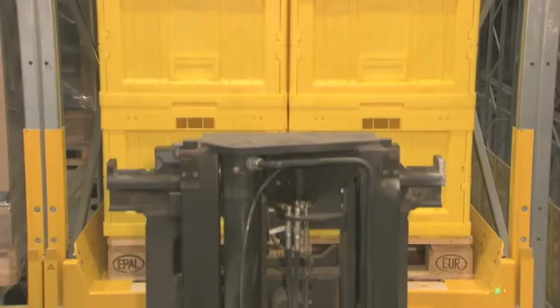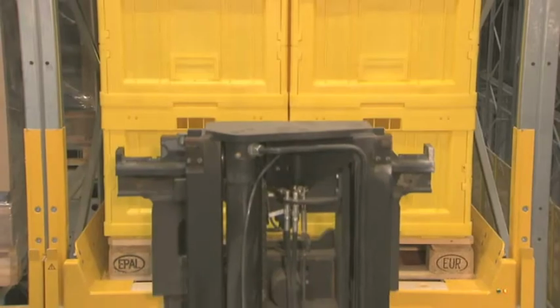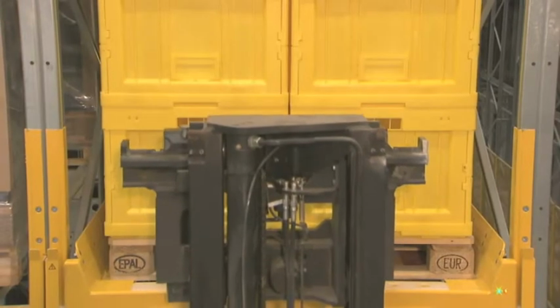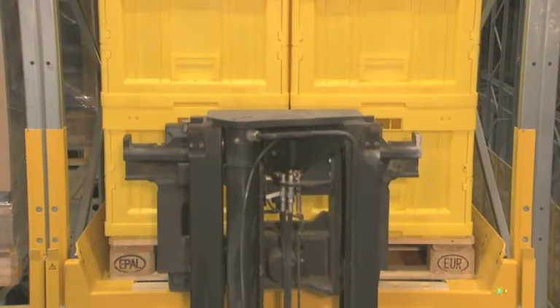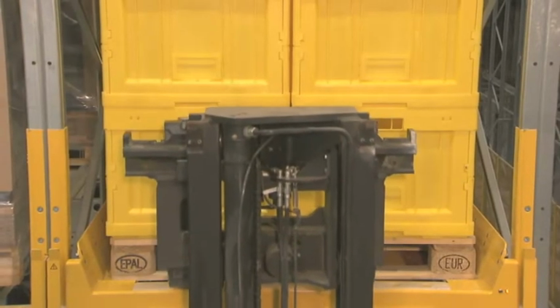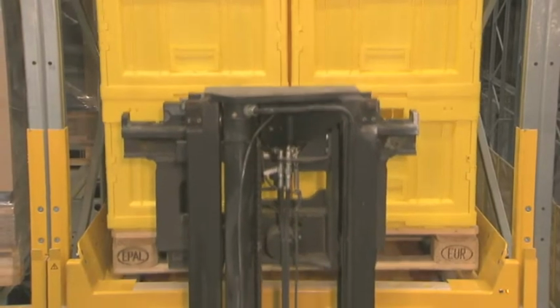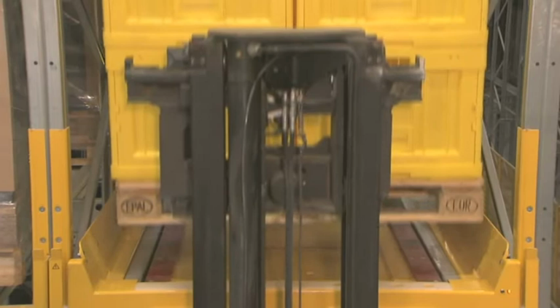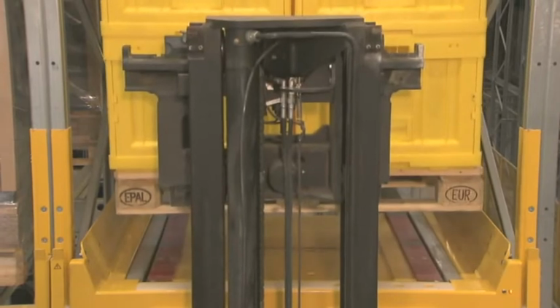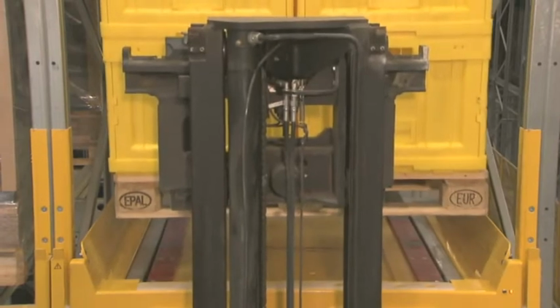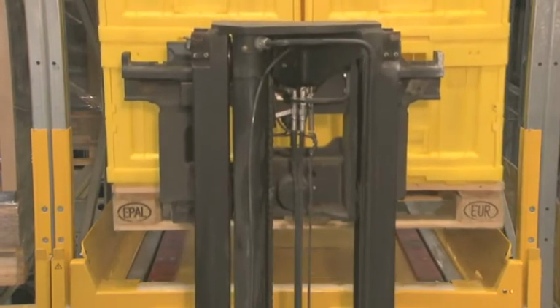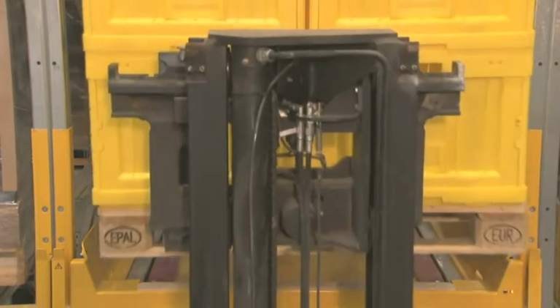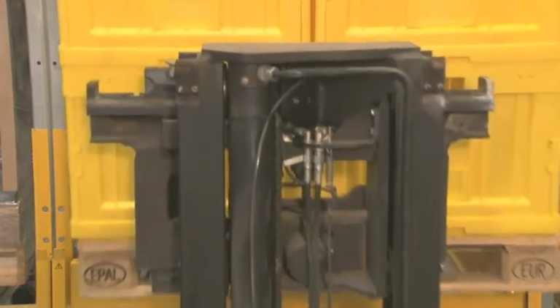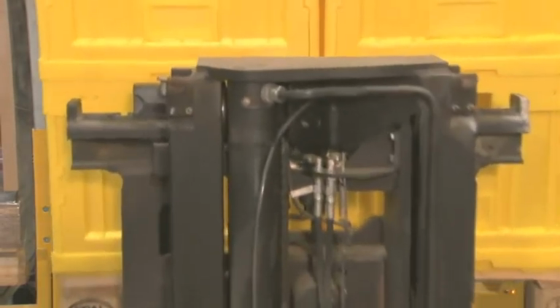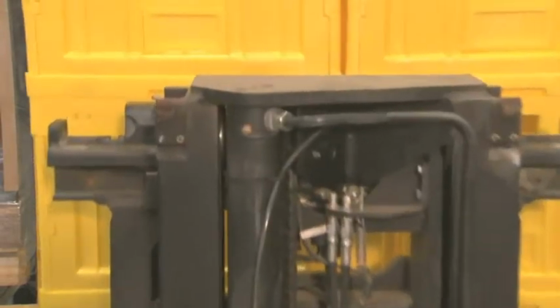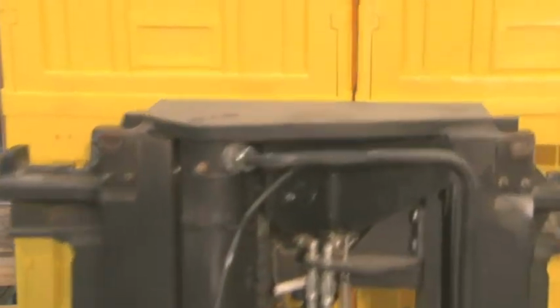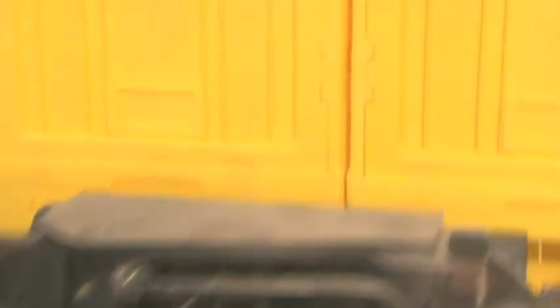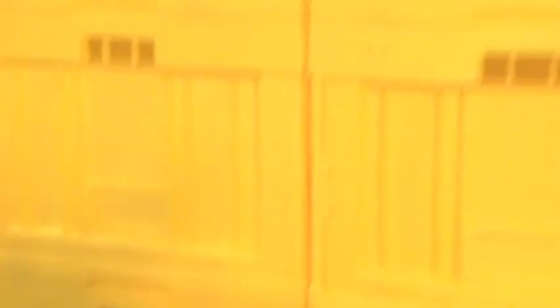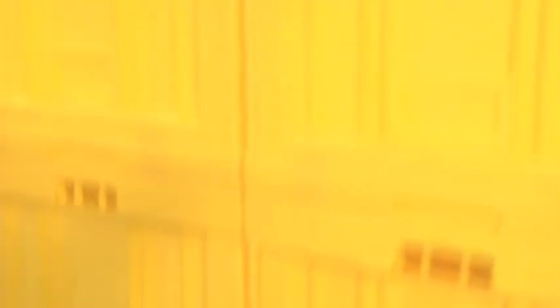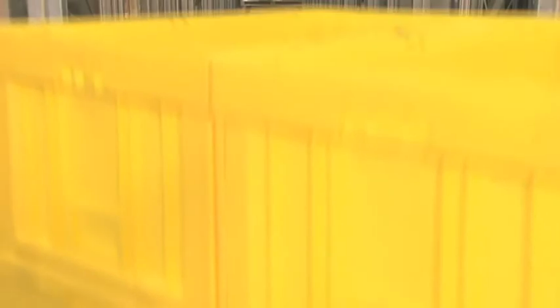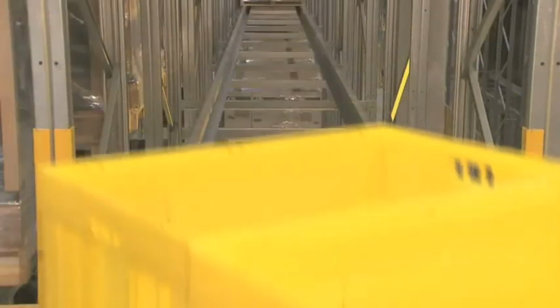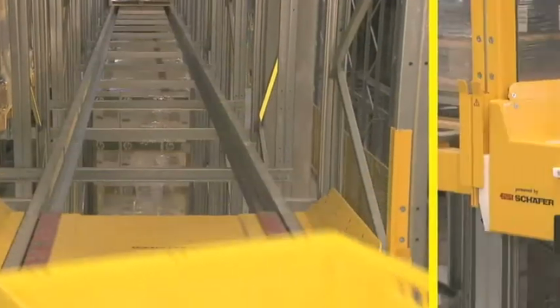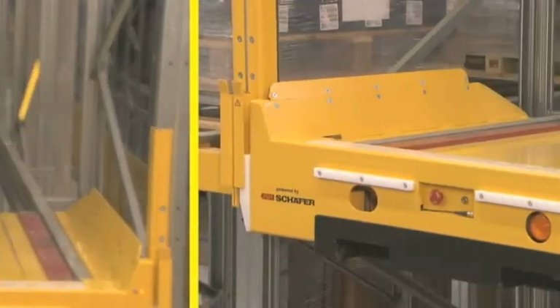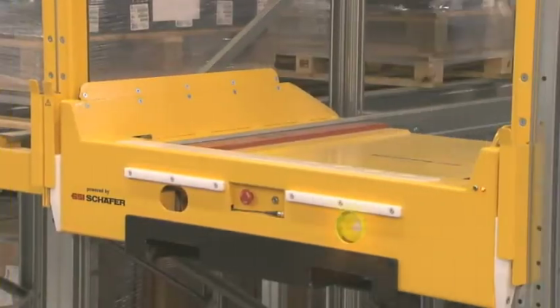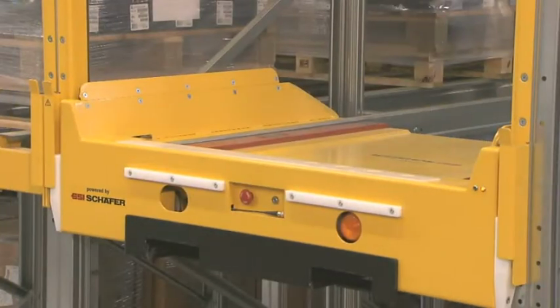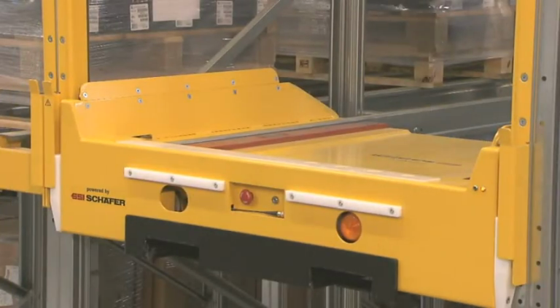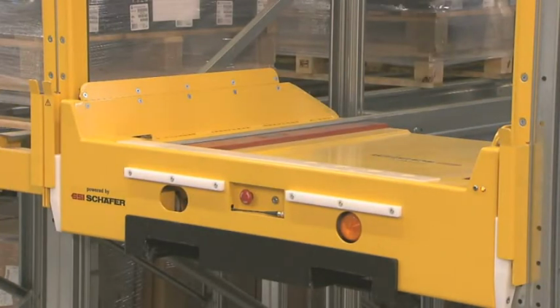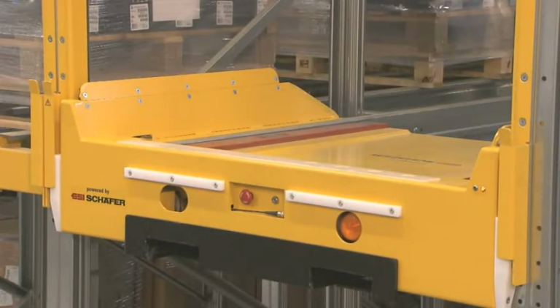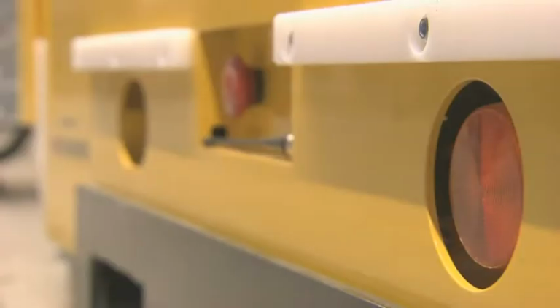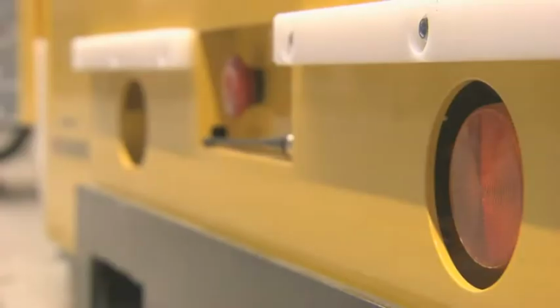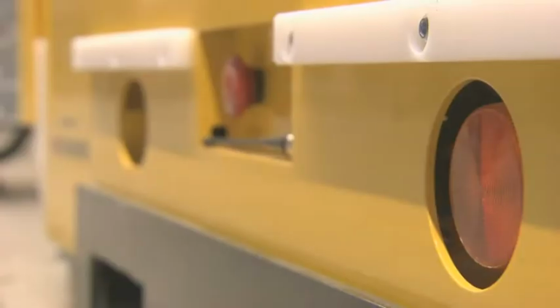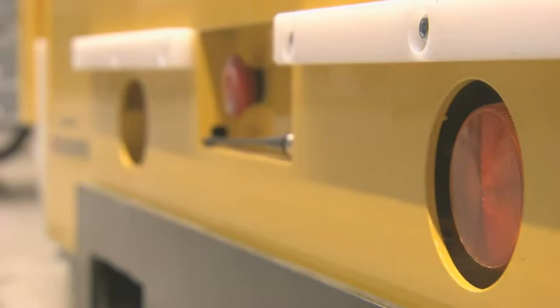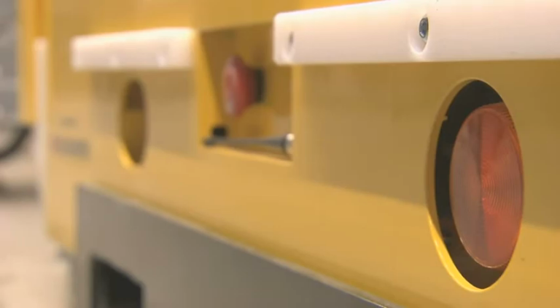This intelligent charging technology not only guarantees the efficient, continuous operation in the warehouse, but also easy operation in deep freeze areas. Hazard warning lights show the unit is ready for operation.